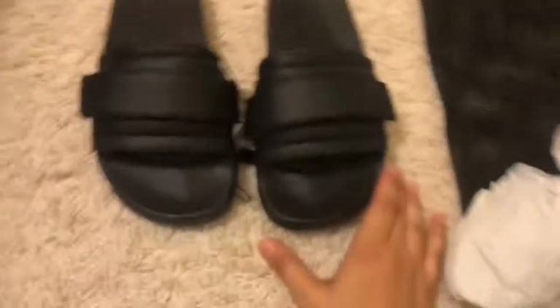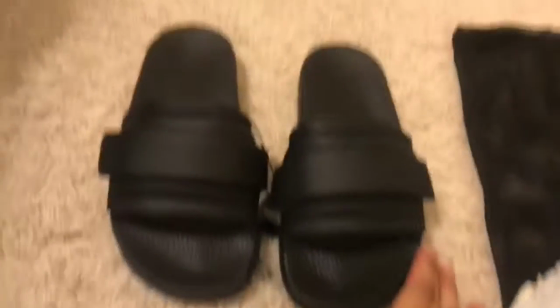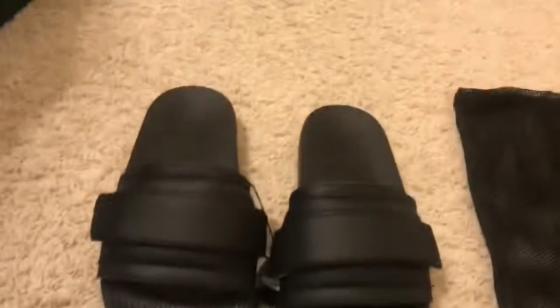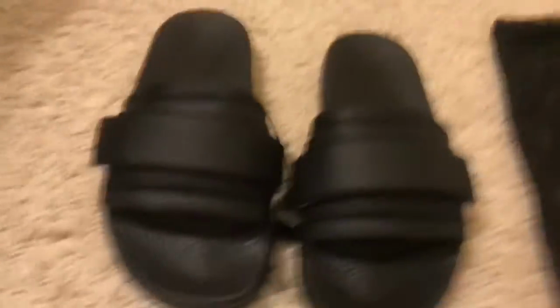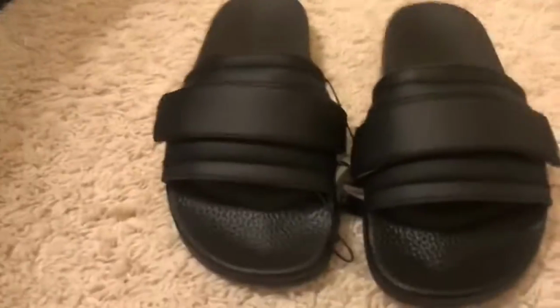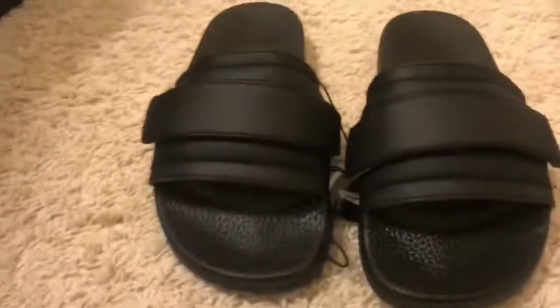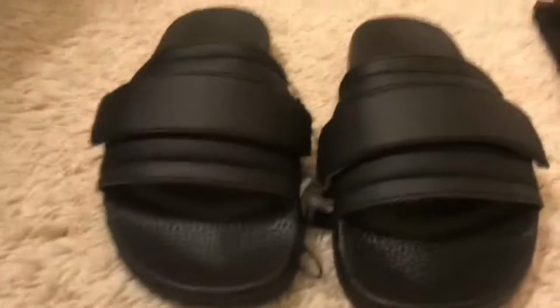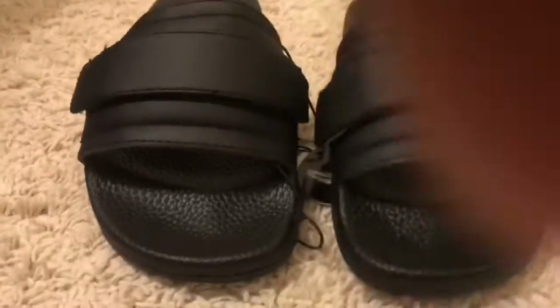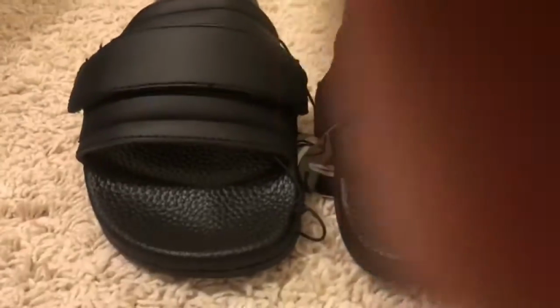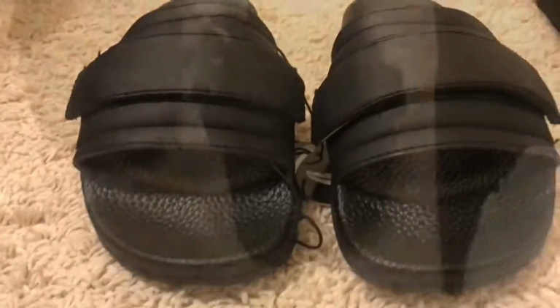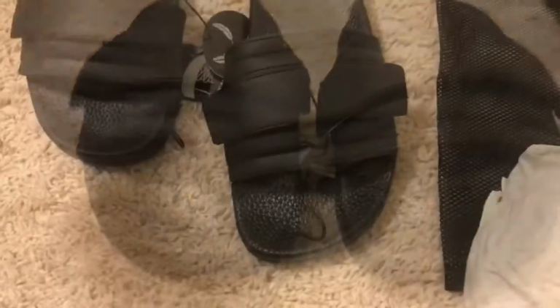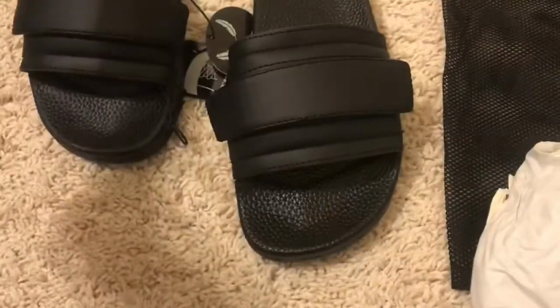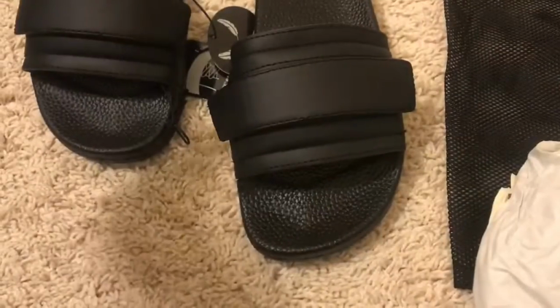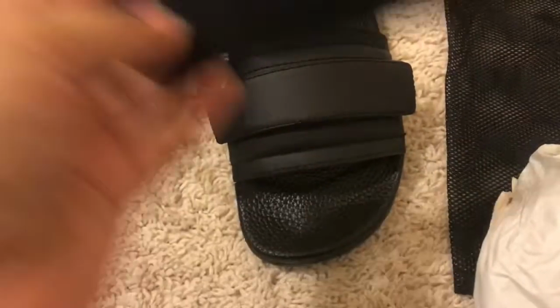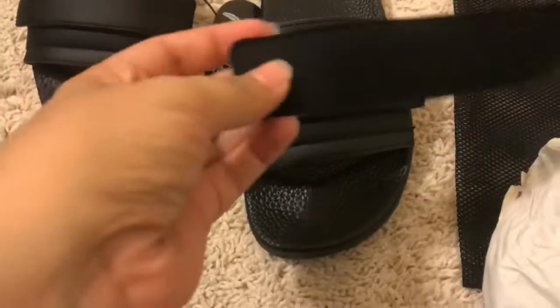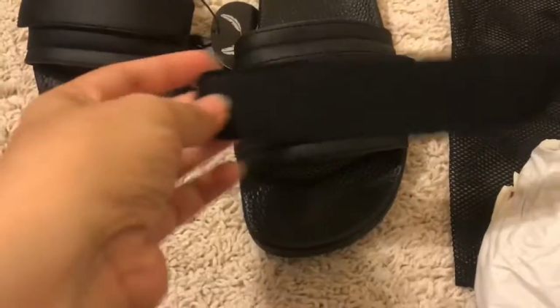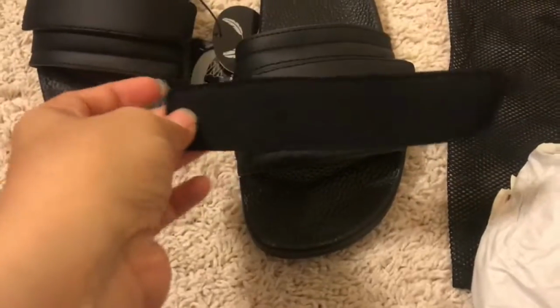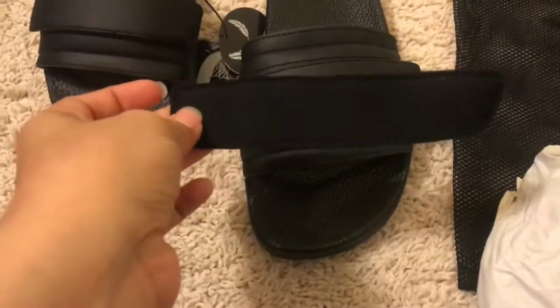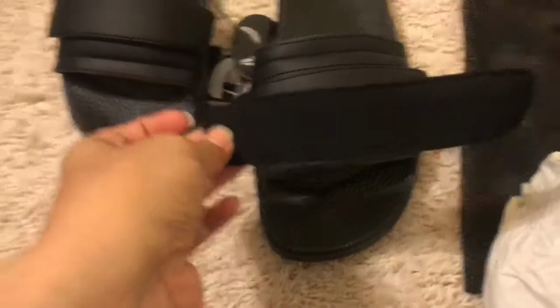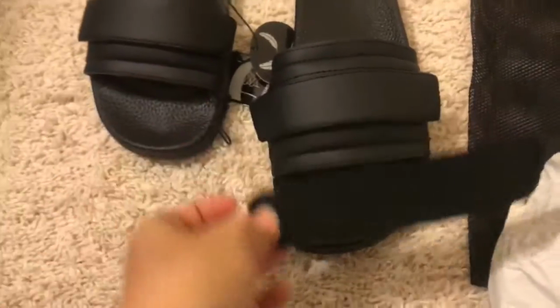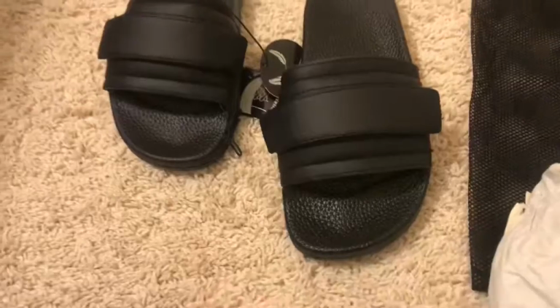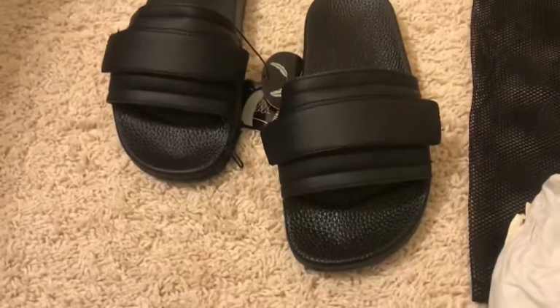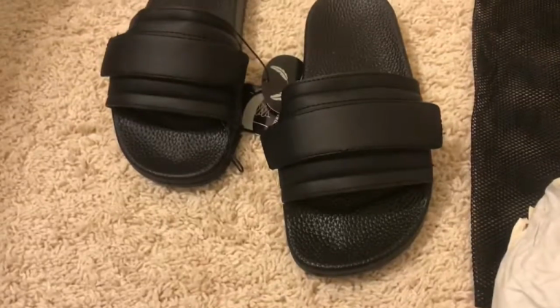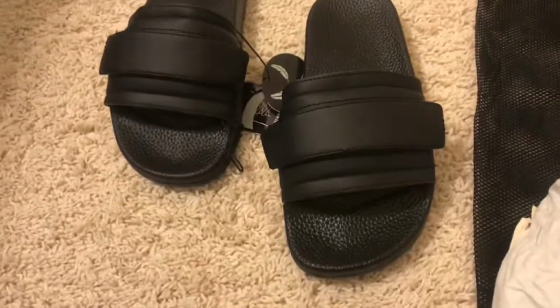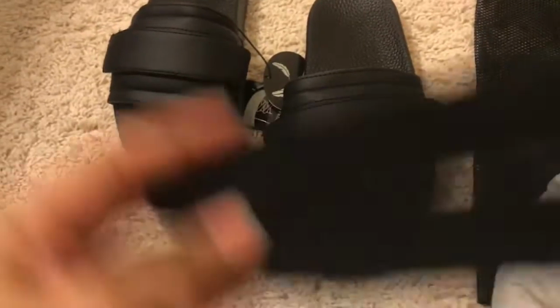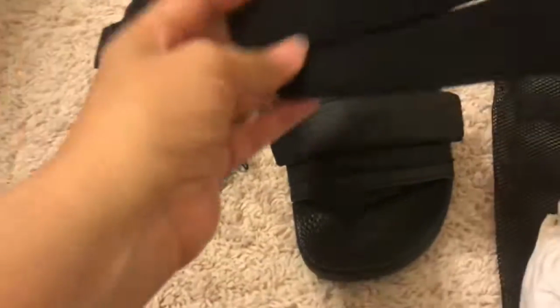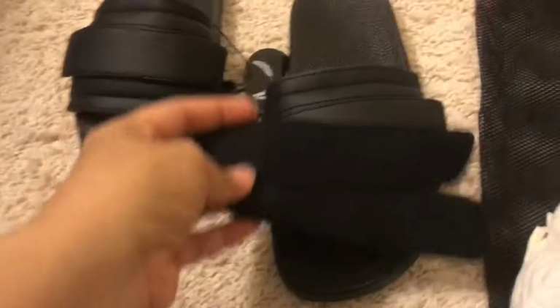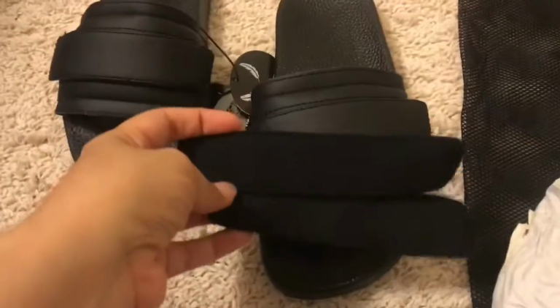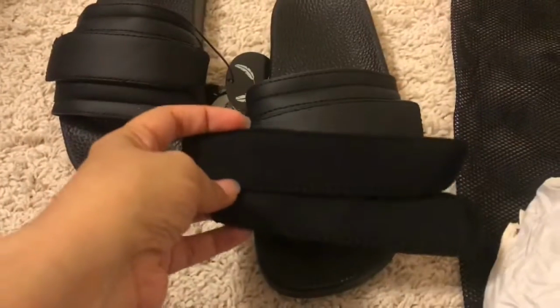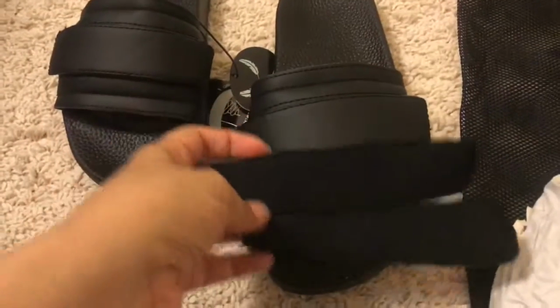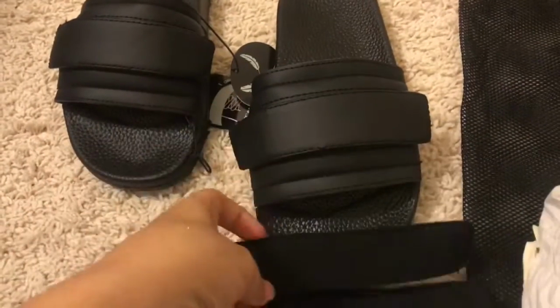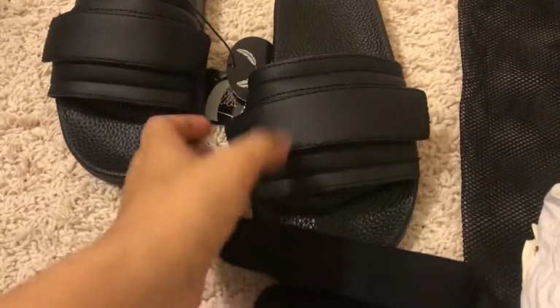That's how they both look like. They do come with extra straps. And basically, these are the other two medium-sized ones.